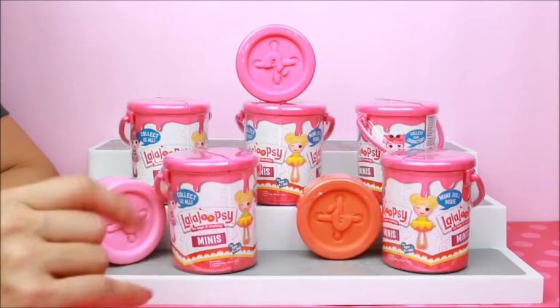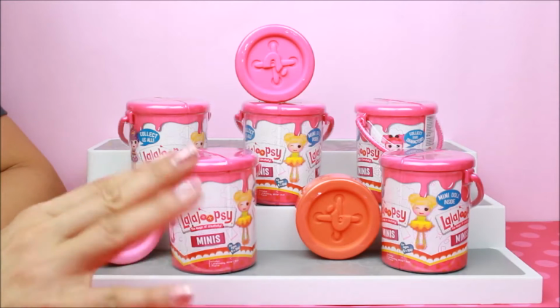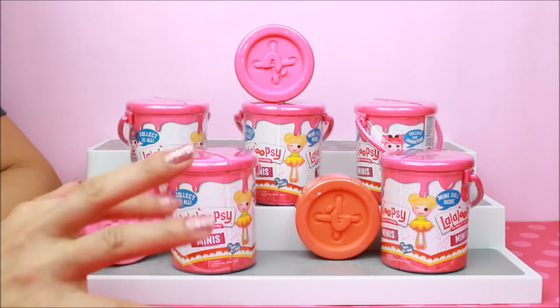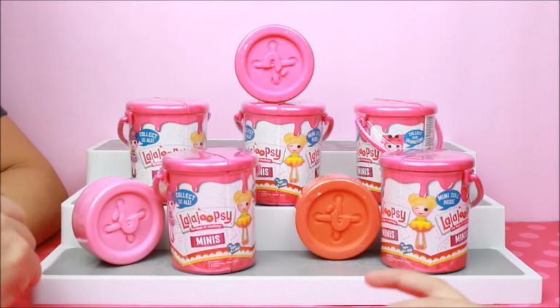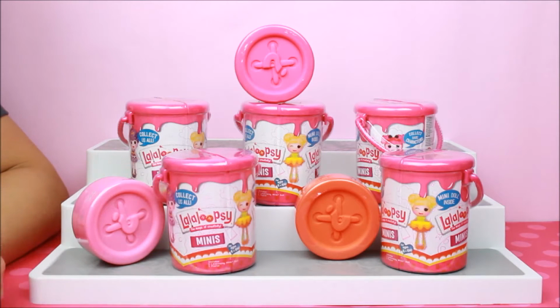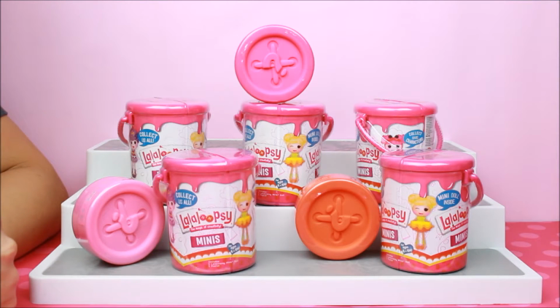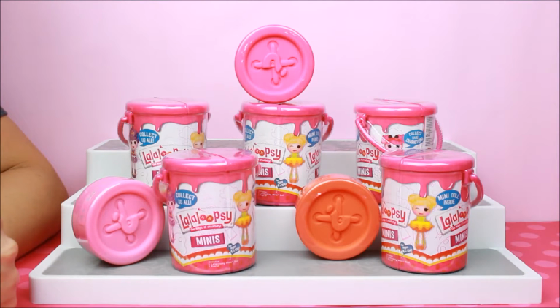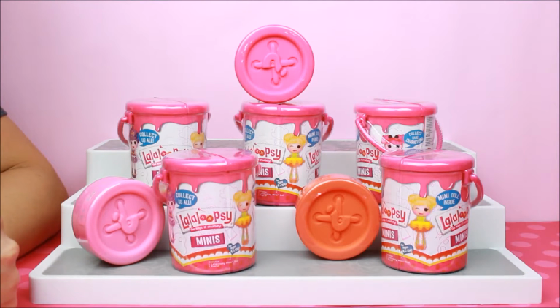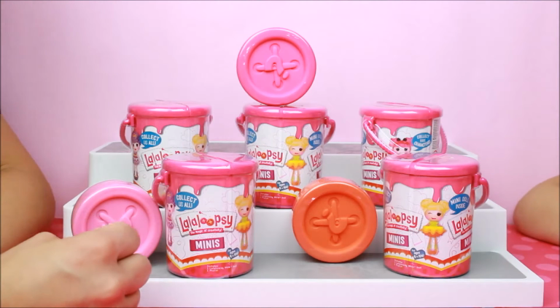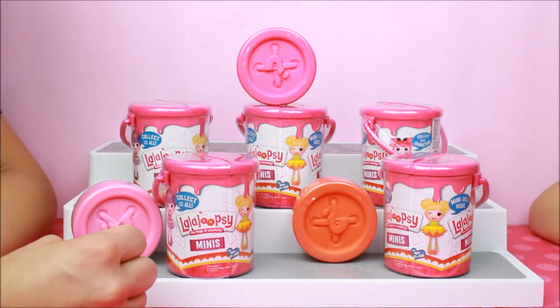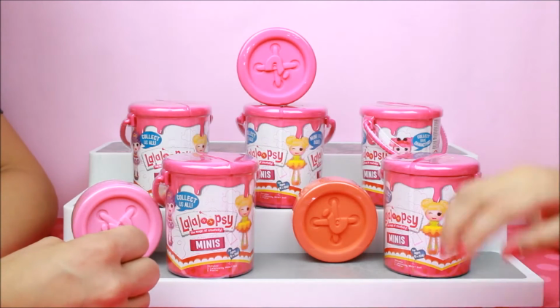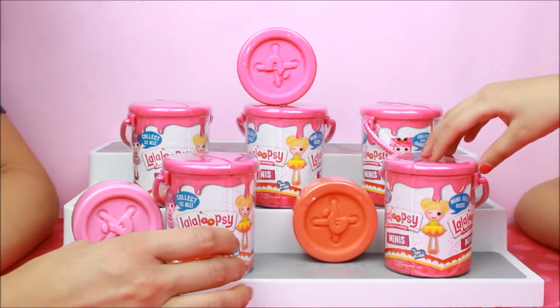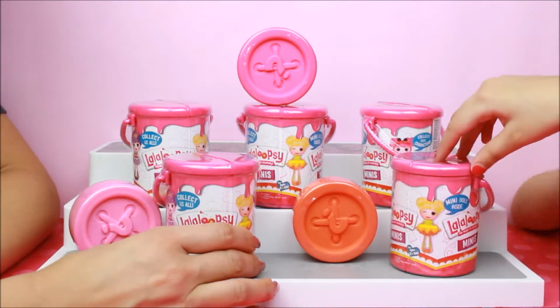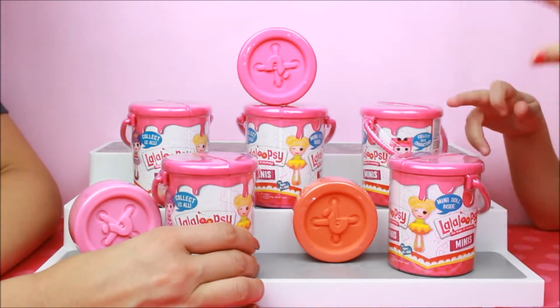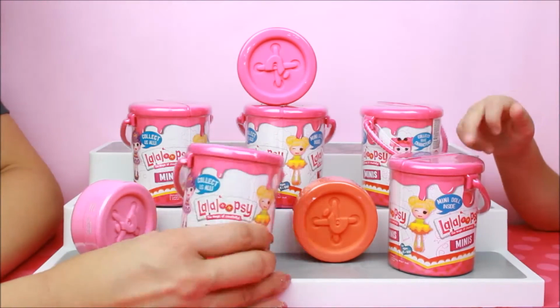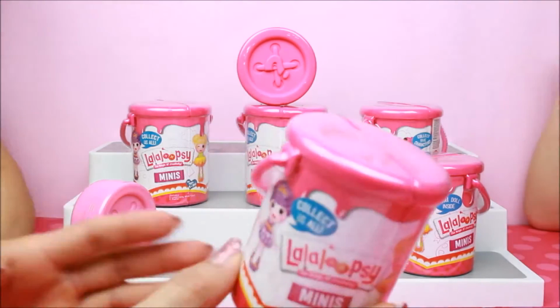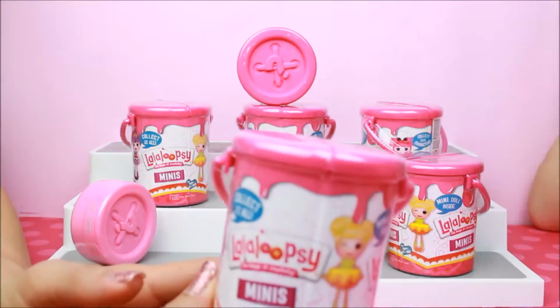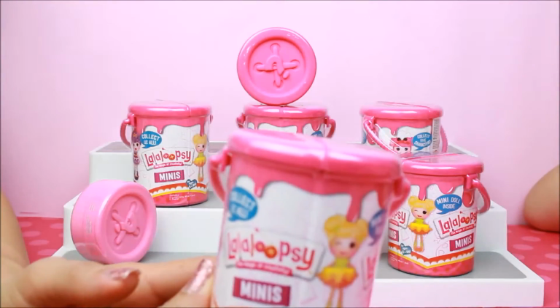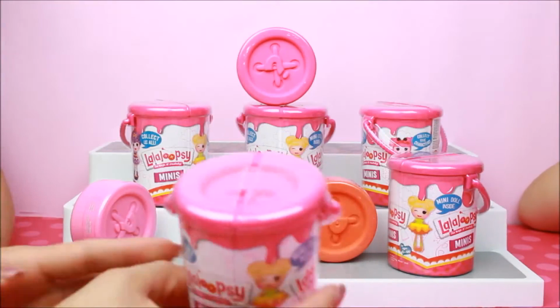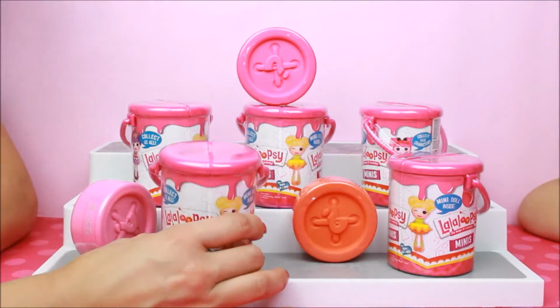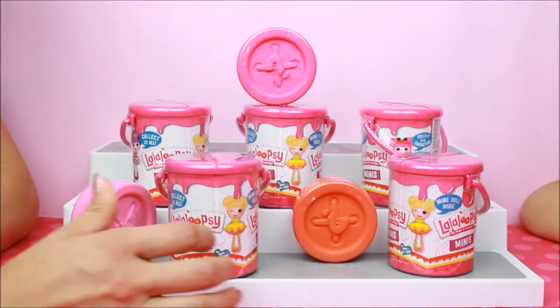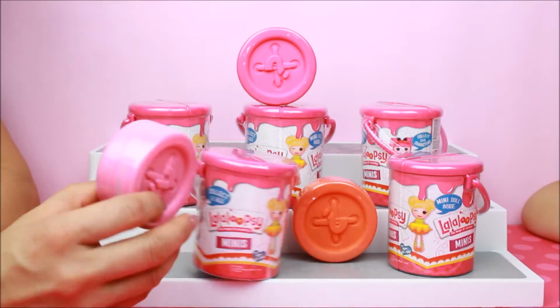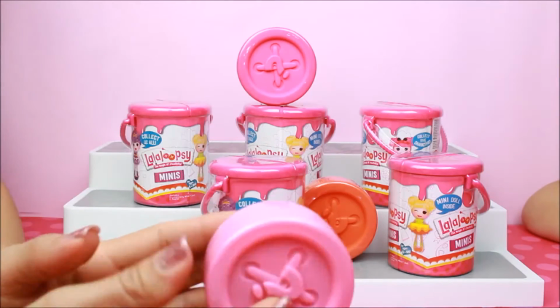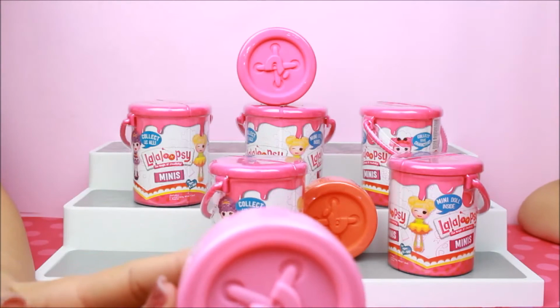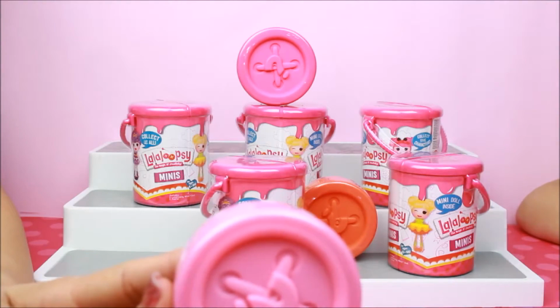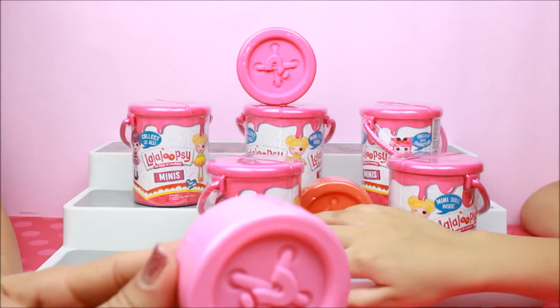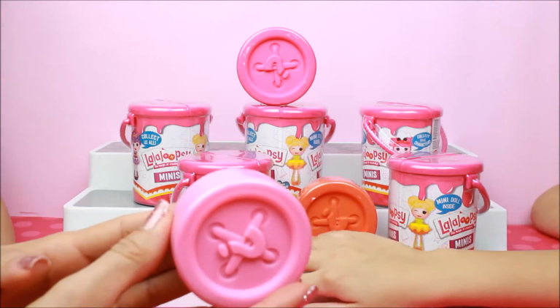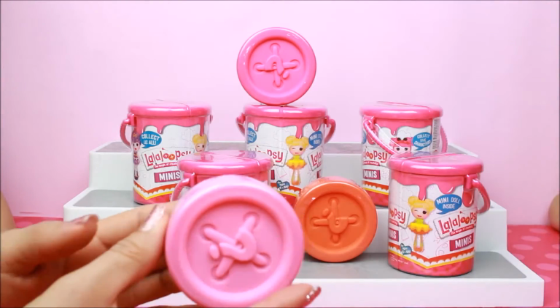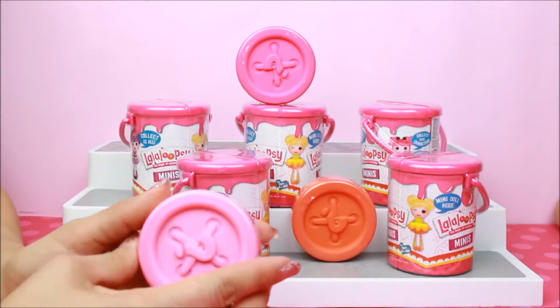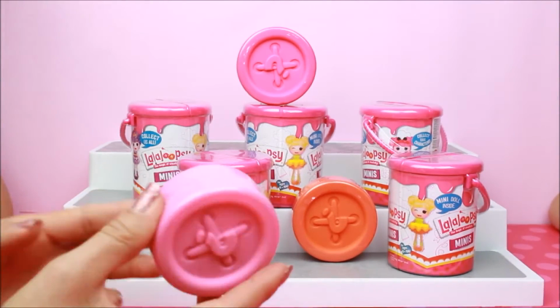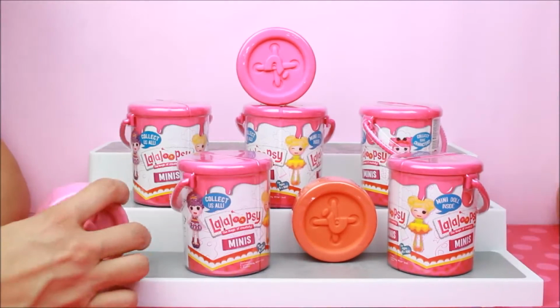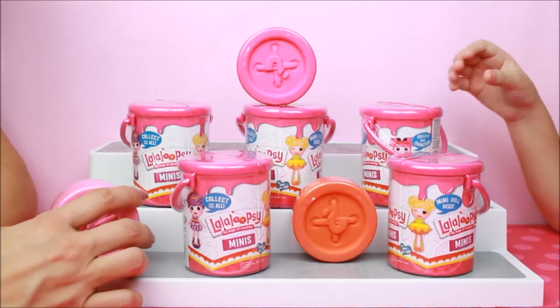Hi guys, welcome to Safari Toy. We're going to open the Lalaloopsy Minis. Yay, and also the Lalaloopsy Tinies. Nice. Okay, so let's get started.